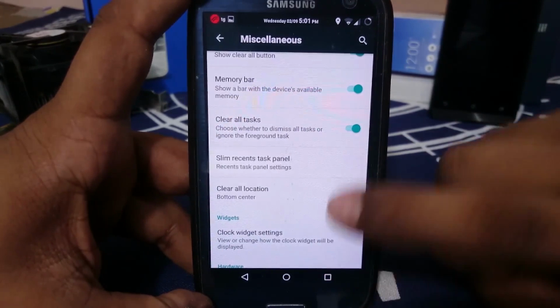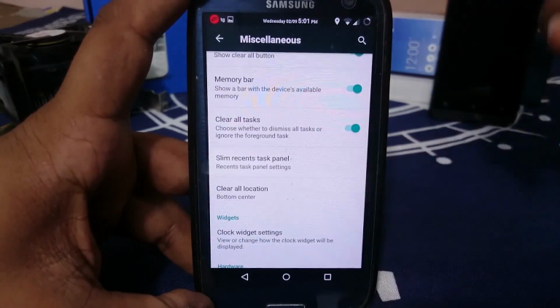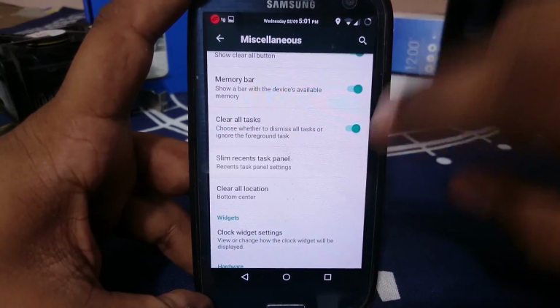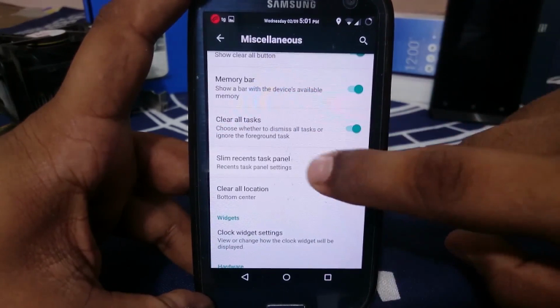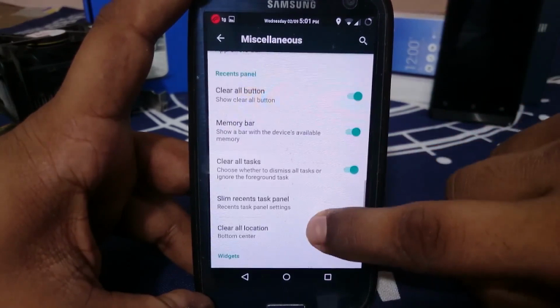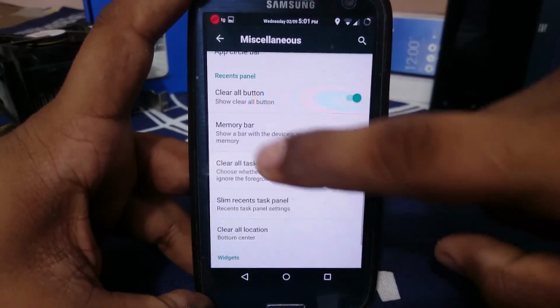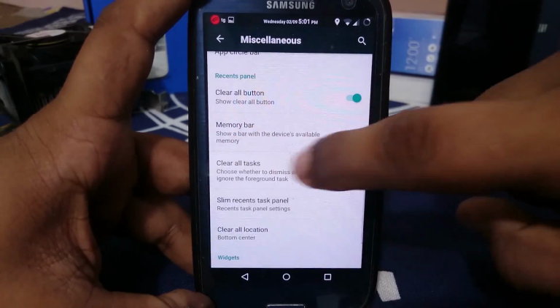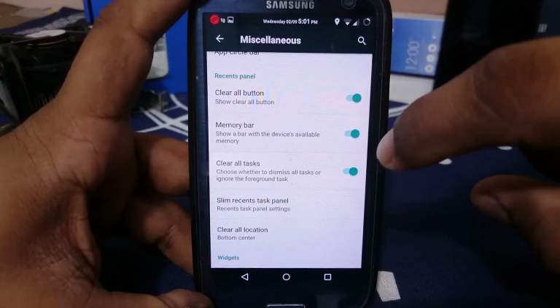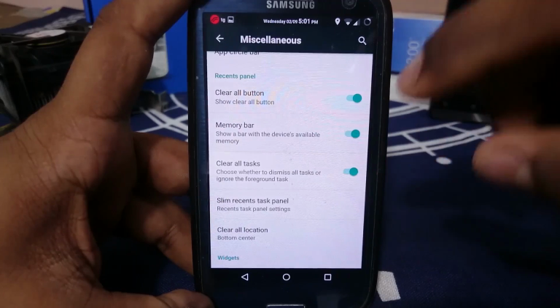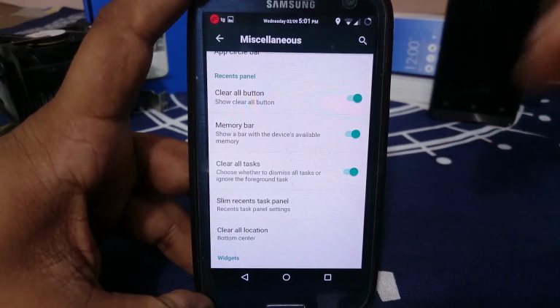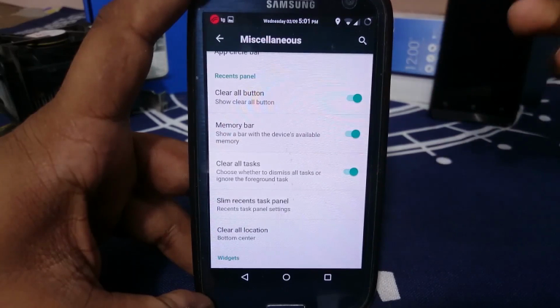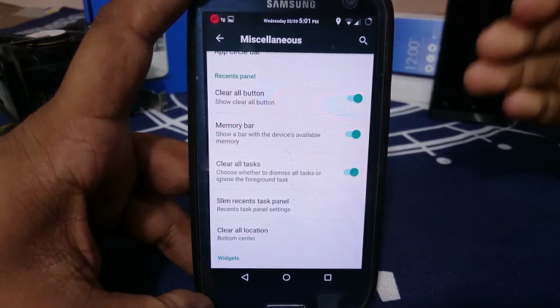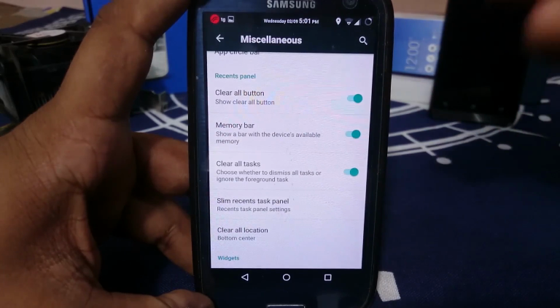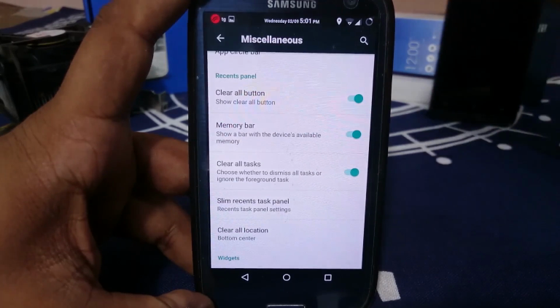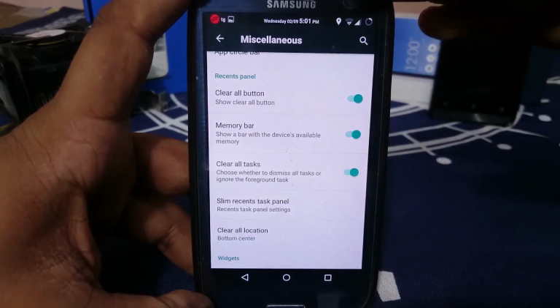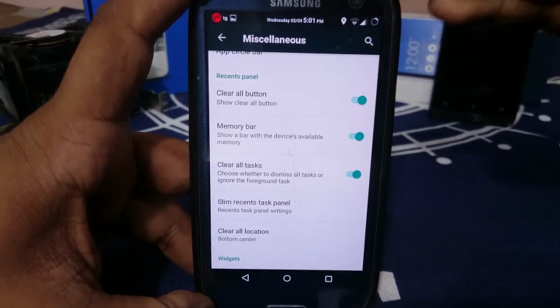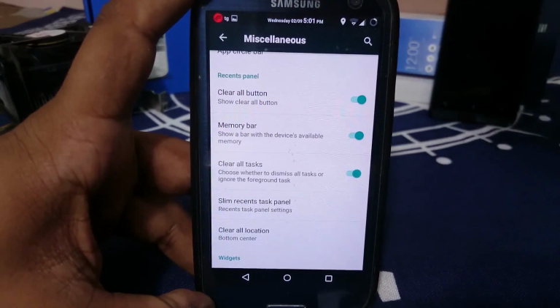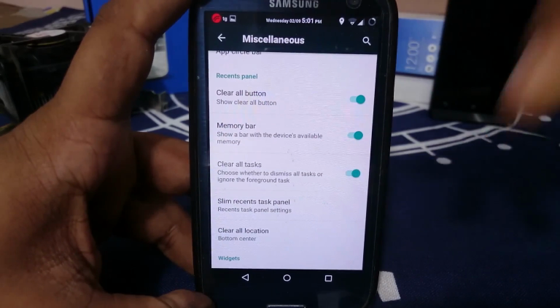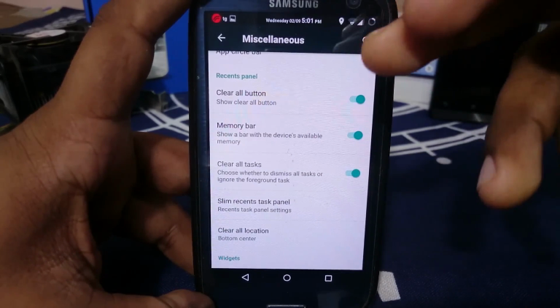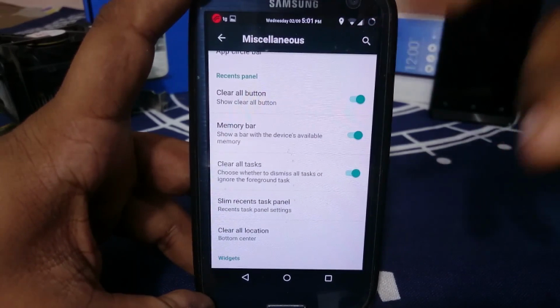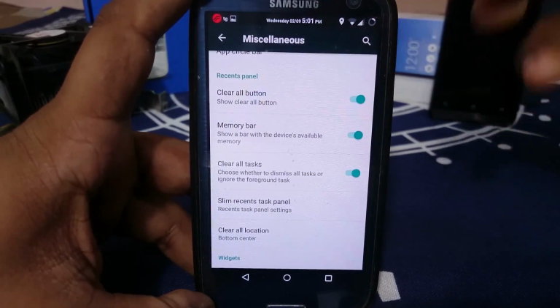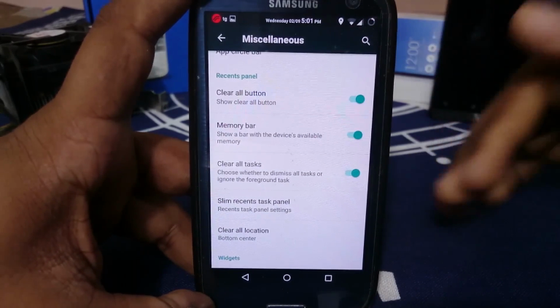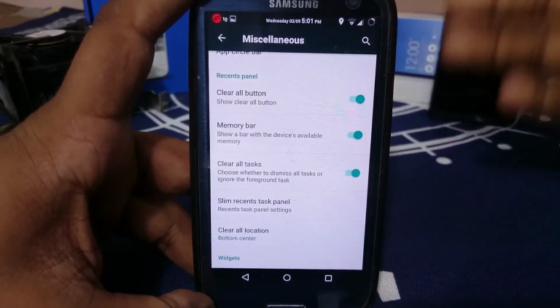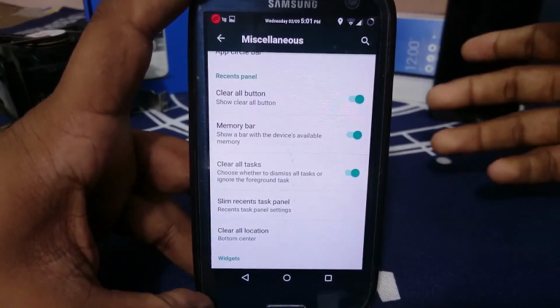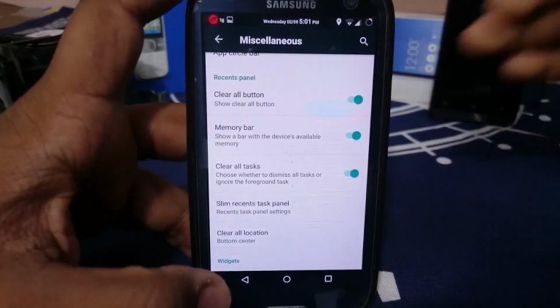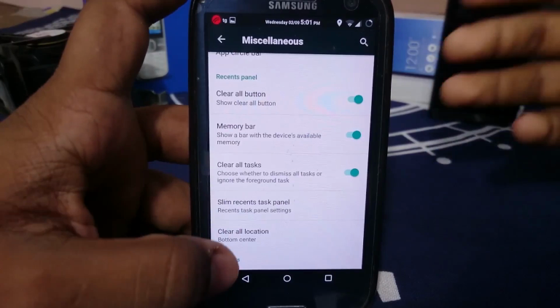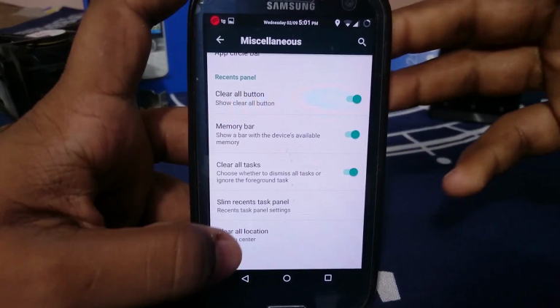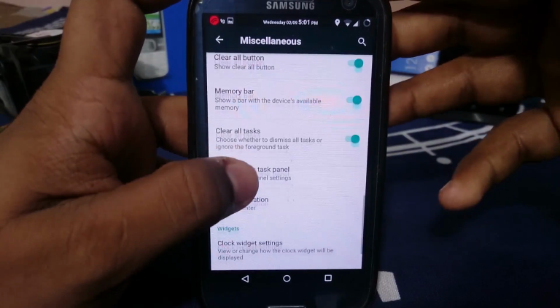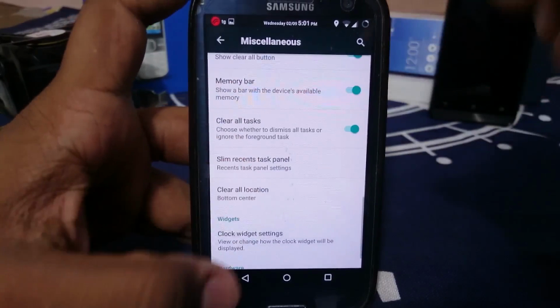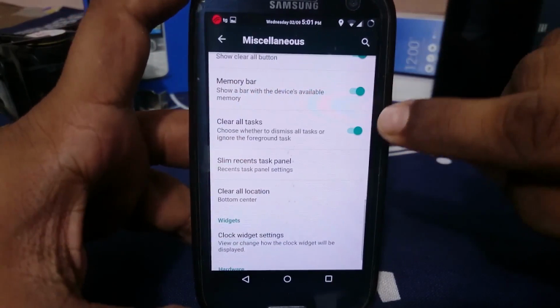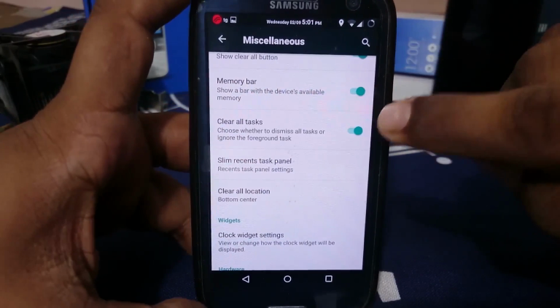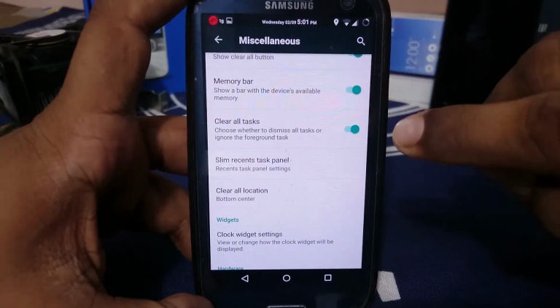There's also an option to clear all tasks or just leave the foreground task and clear everything else, which is really nice. I normally keep it enabled.